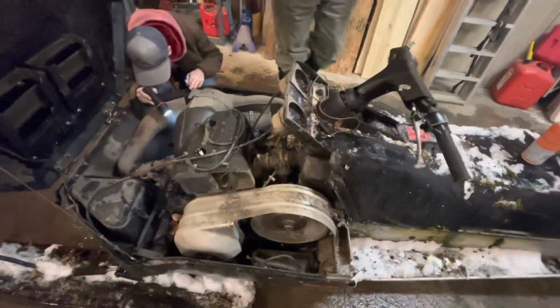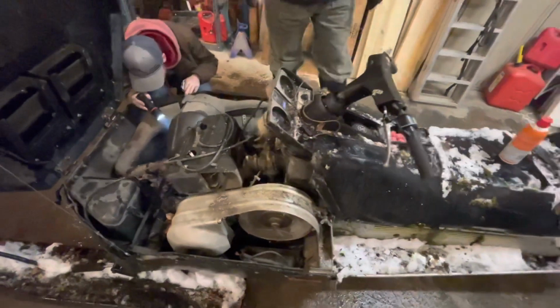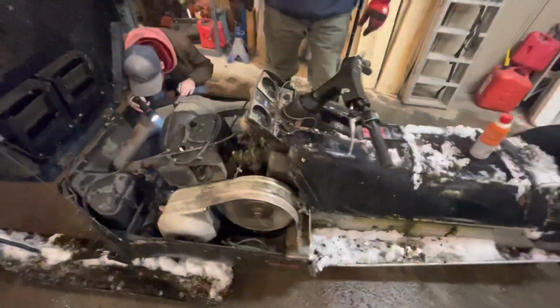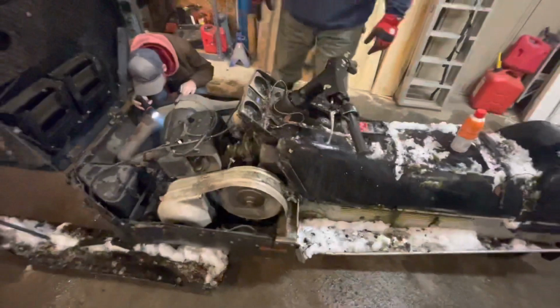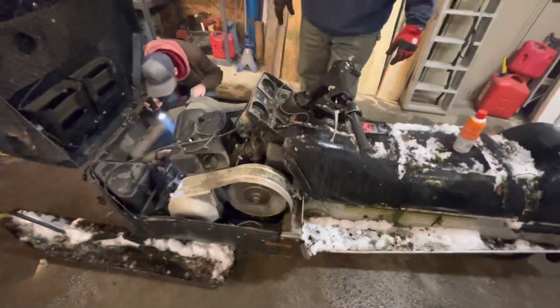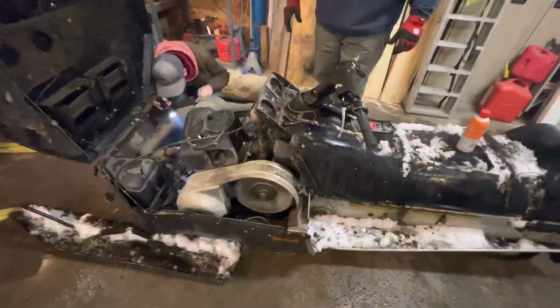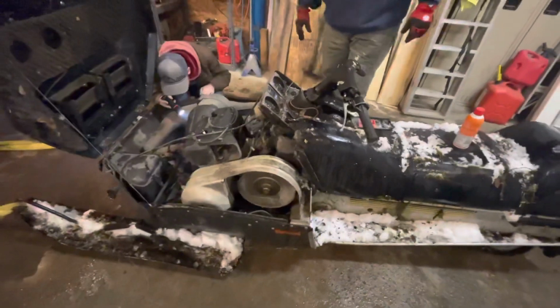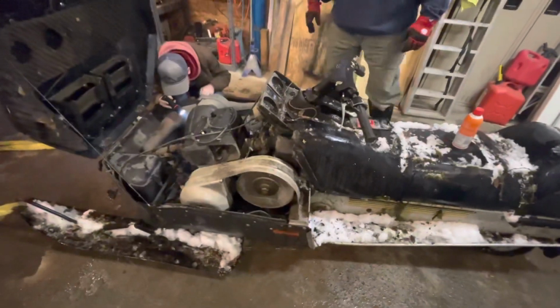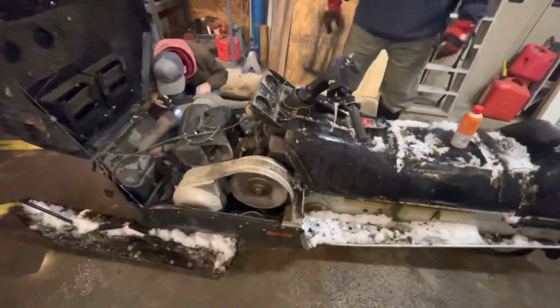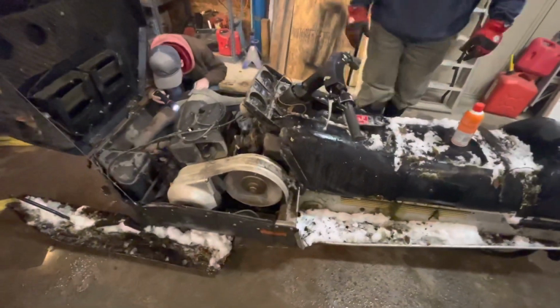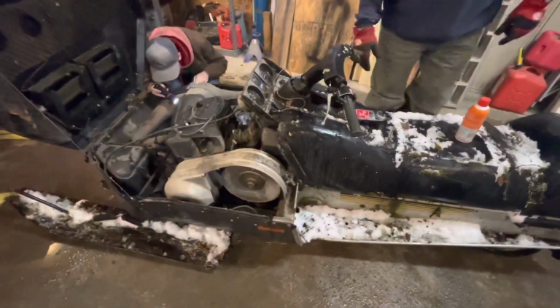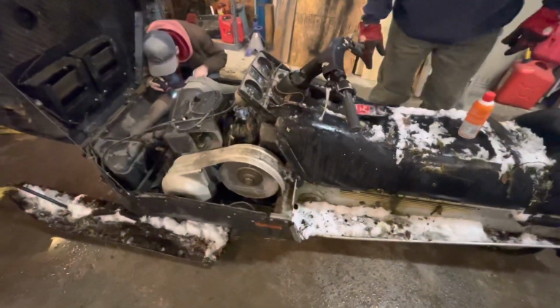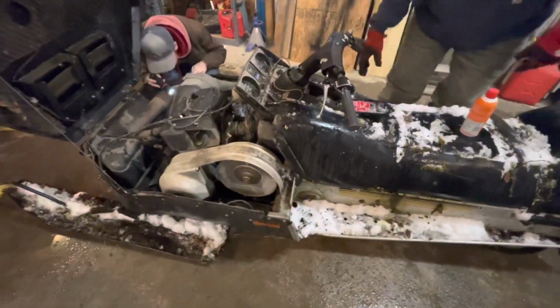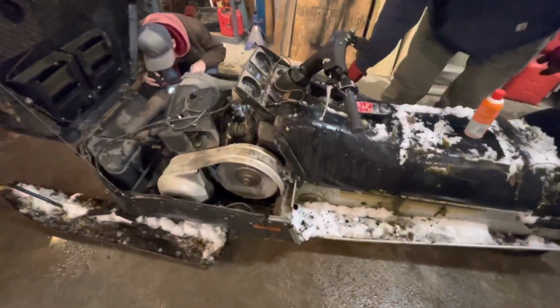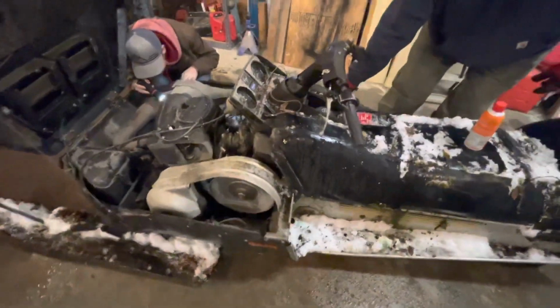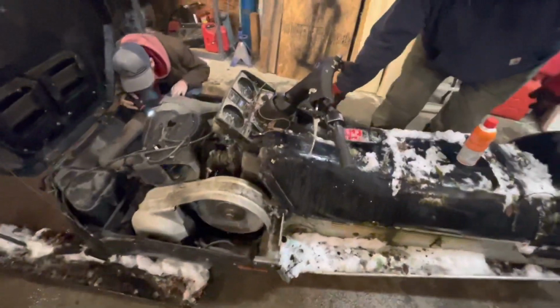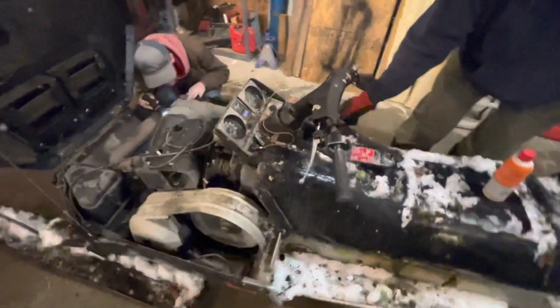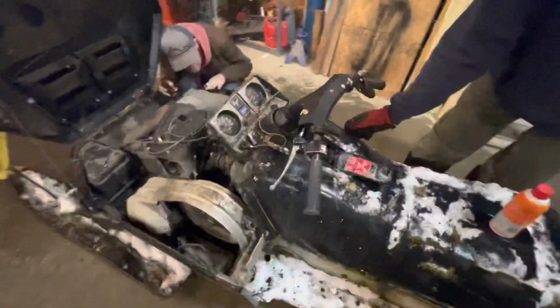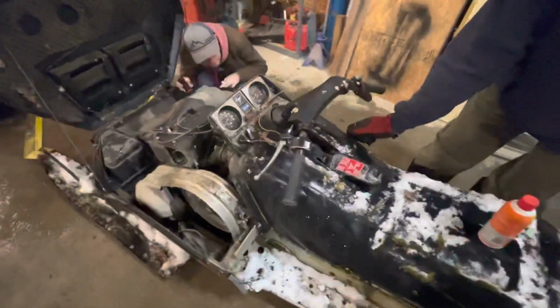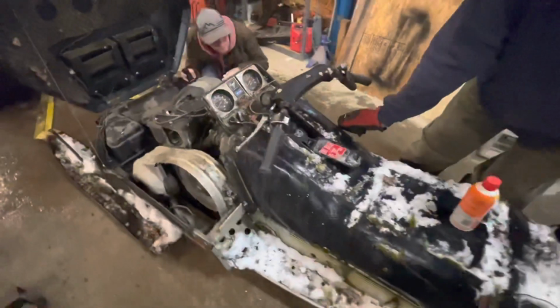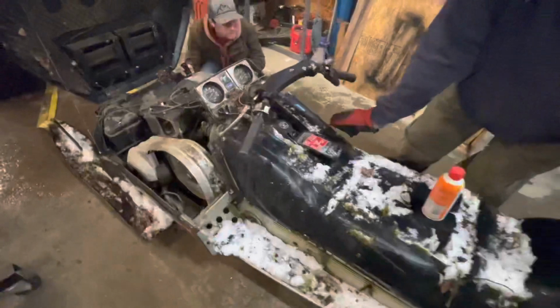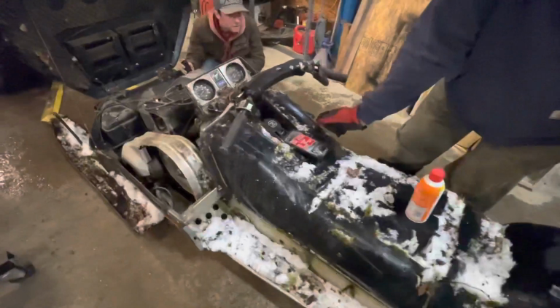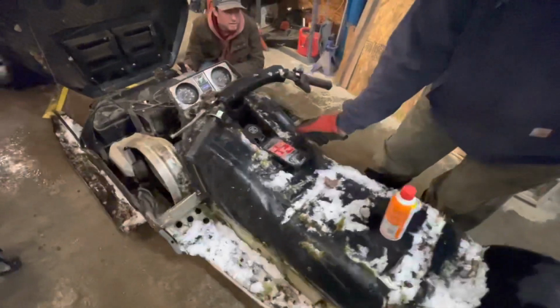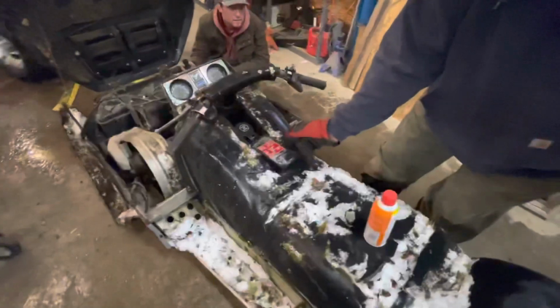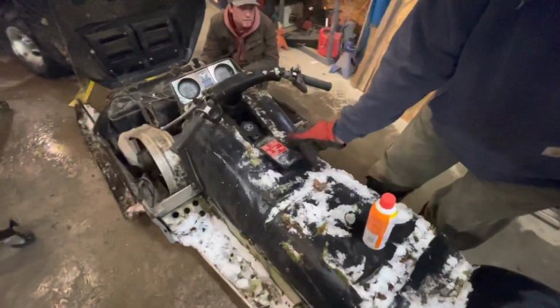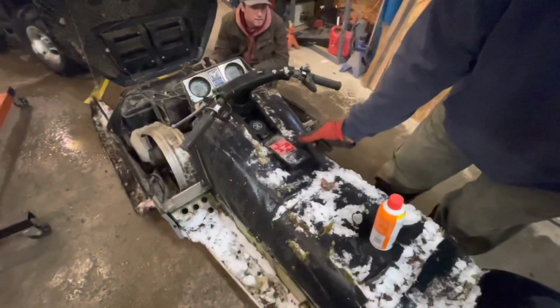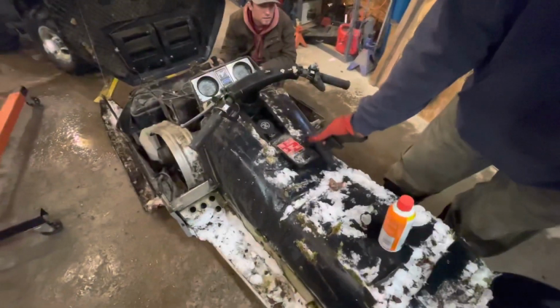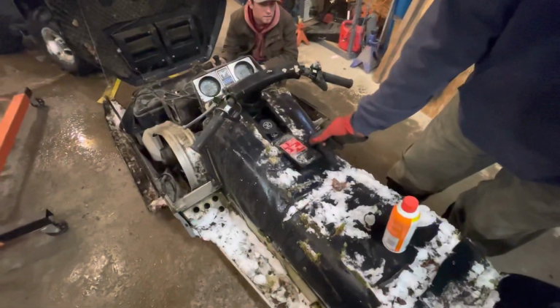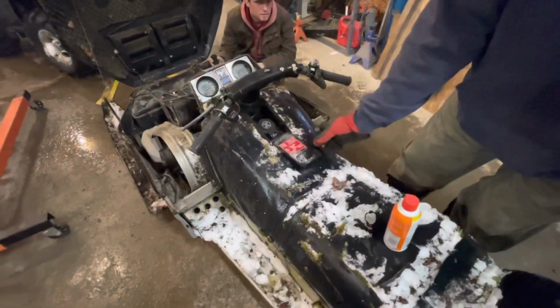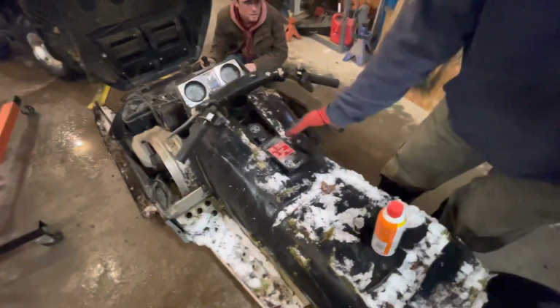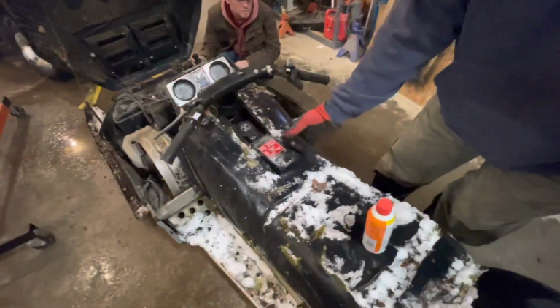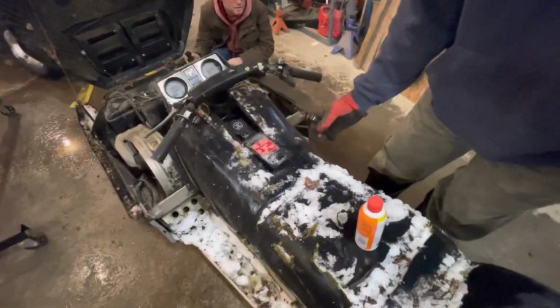Maybe the Yamaha dealership can tell us what year it is. You can tell that when they were riding it, they were bringing the thing up and the cord's cutting into the seat right there.